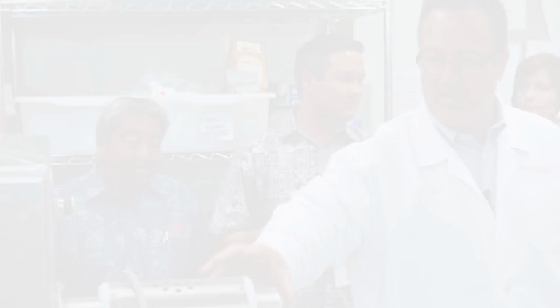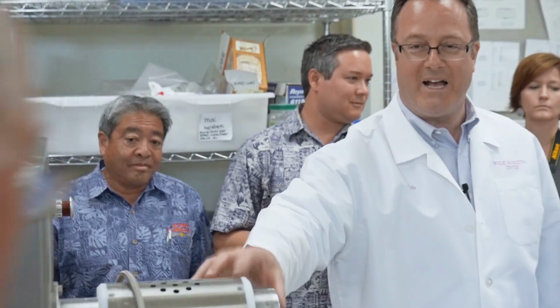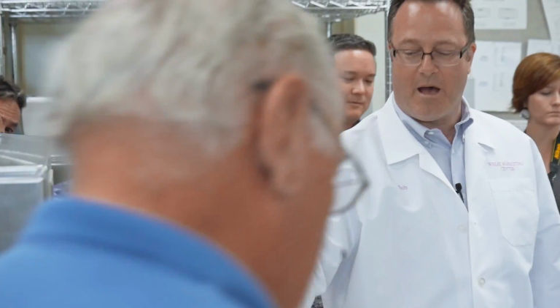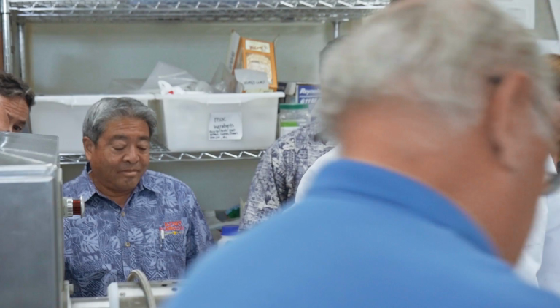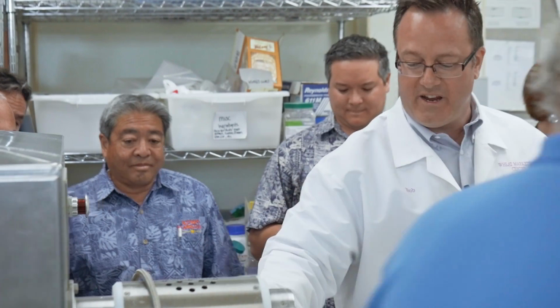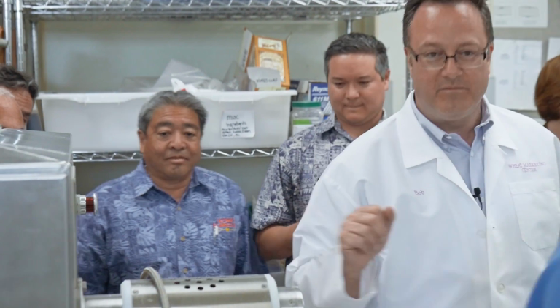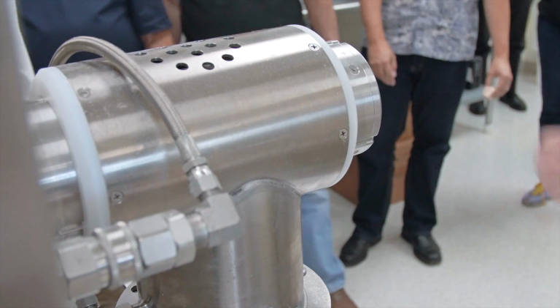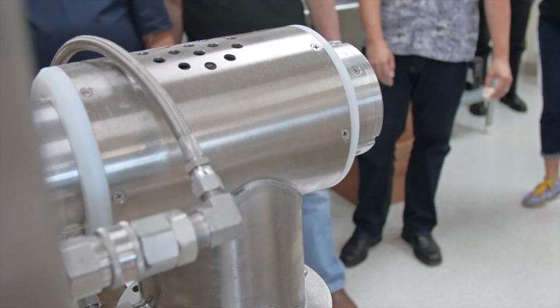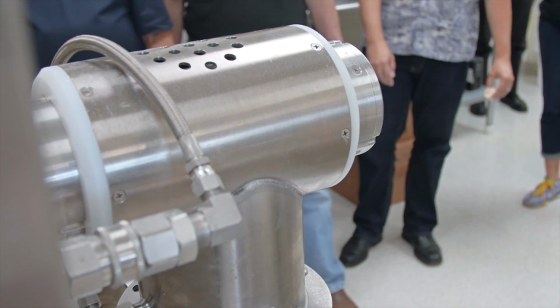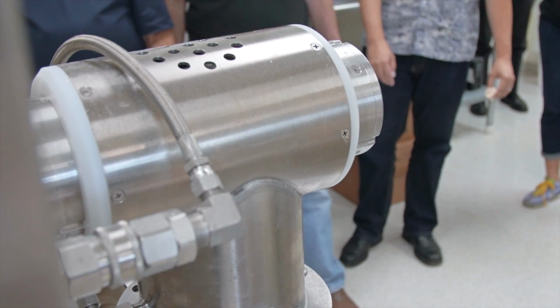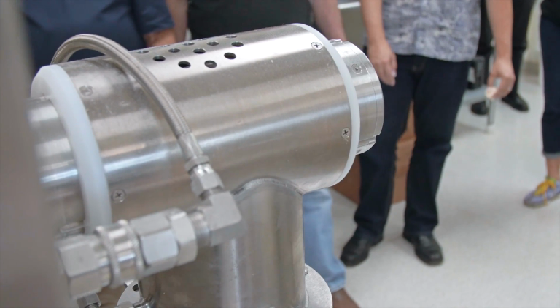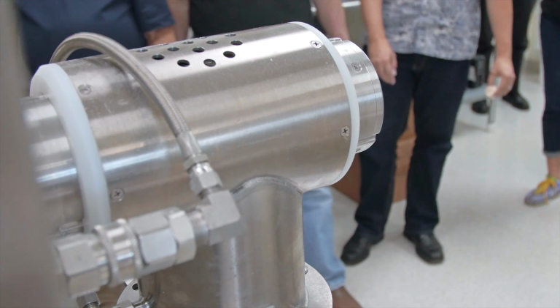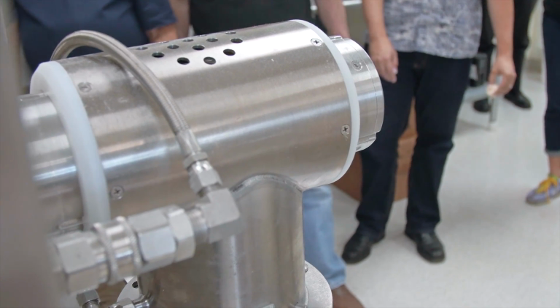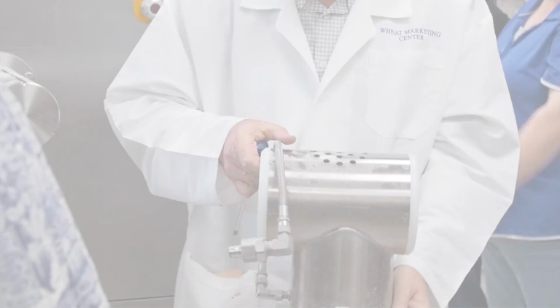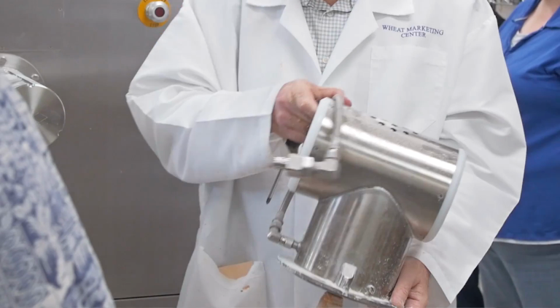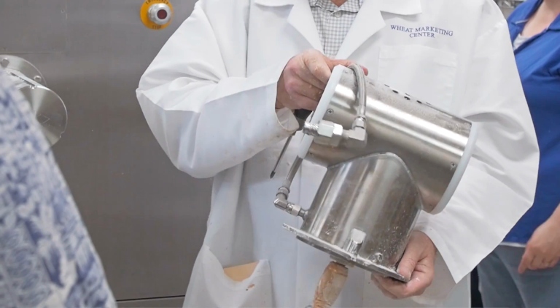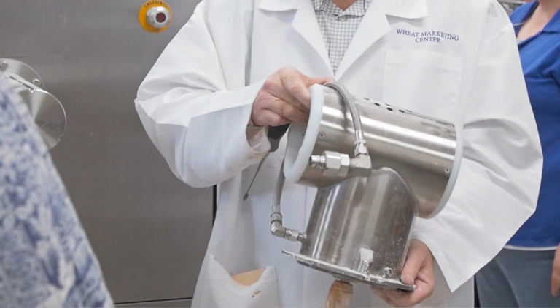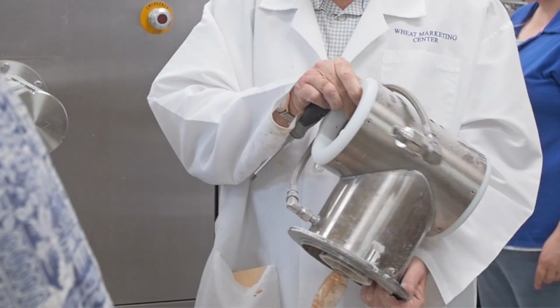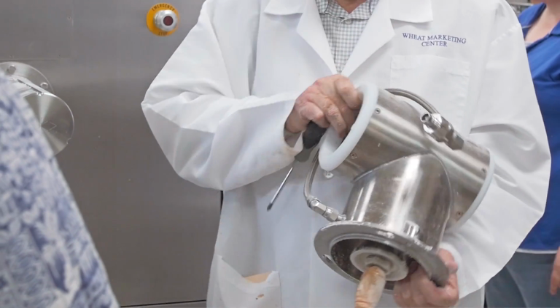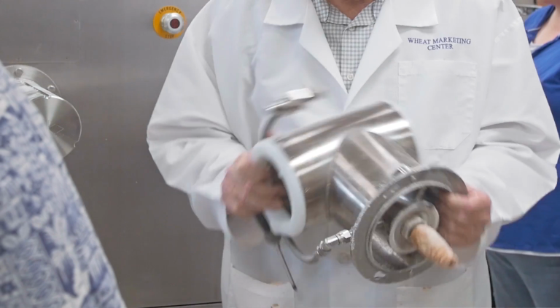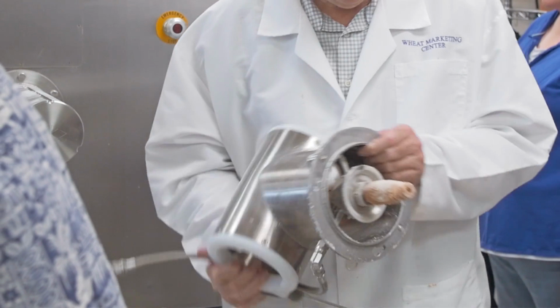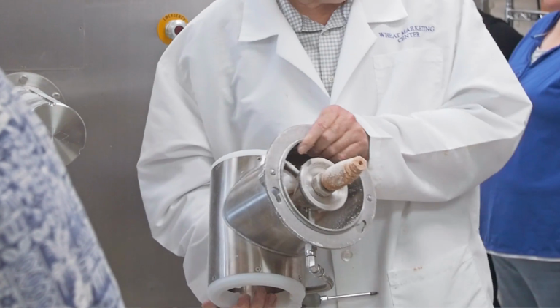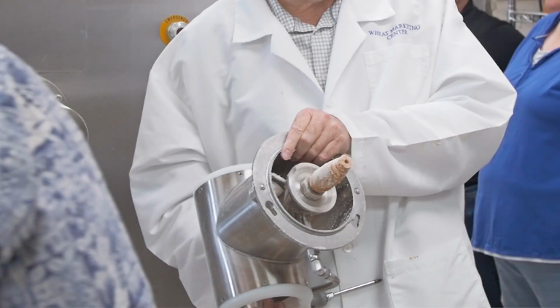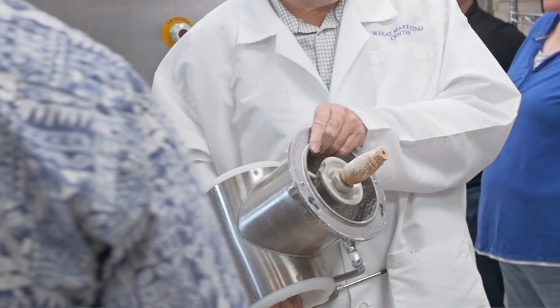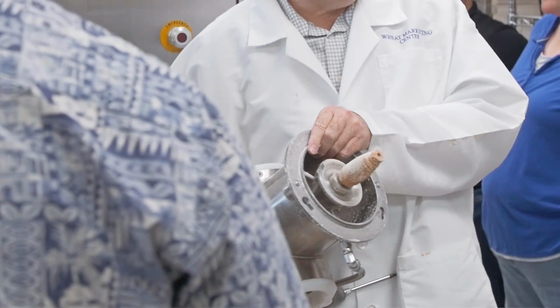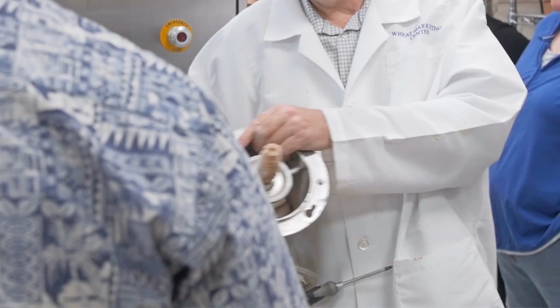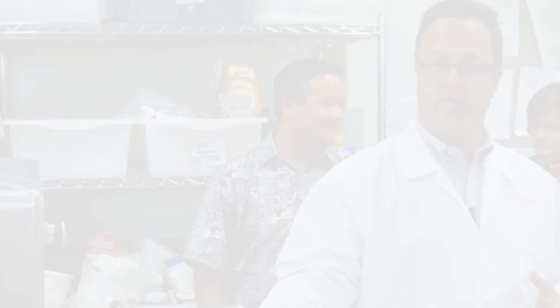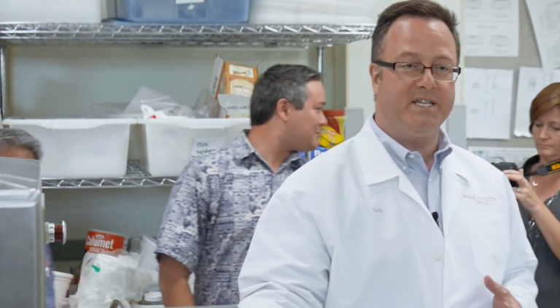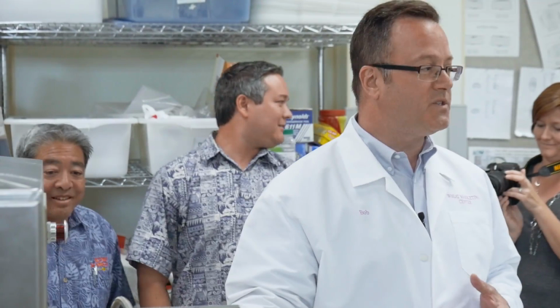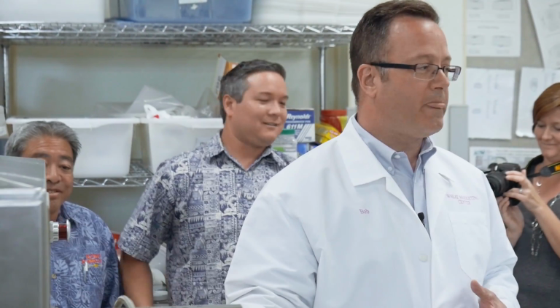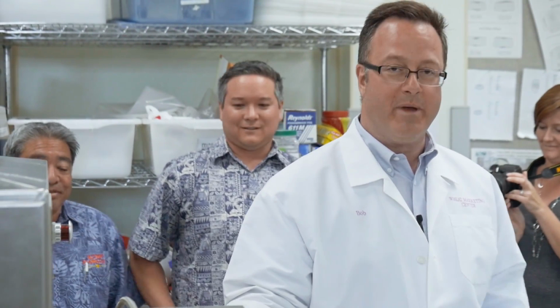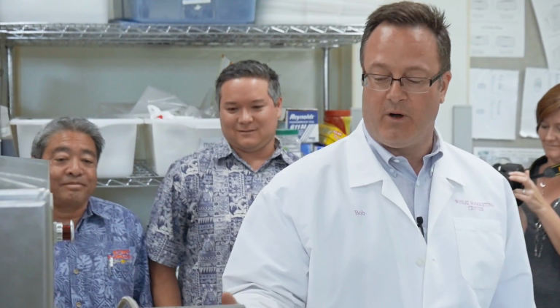We are screw-feeding whatever that dry is into vertical free fall. All the magic happens here. This is our mixing chamber — basically your mixing bowl. This replaces your mixing bowl.